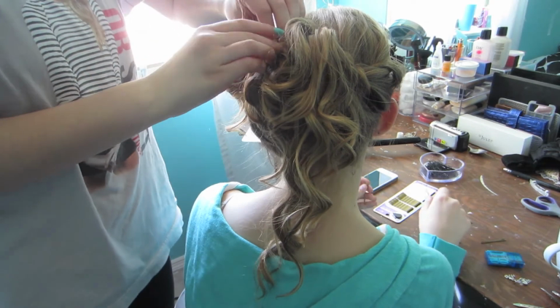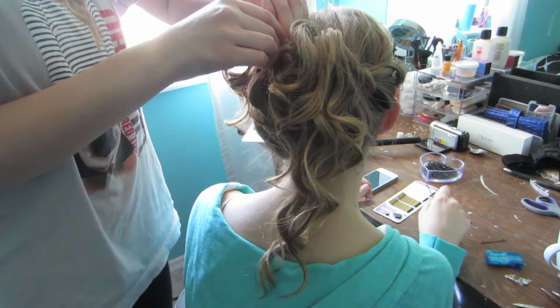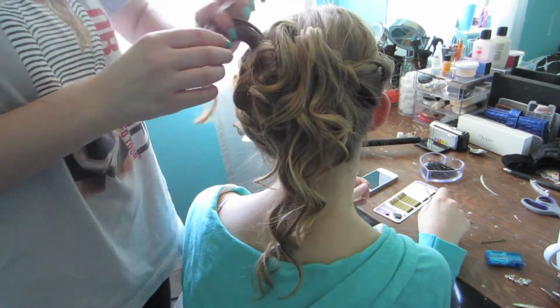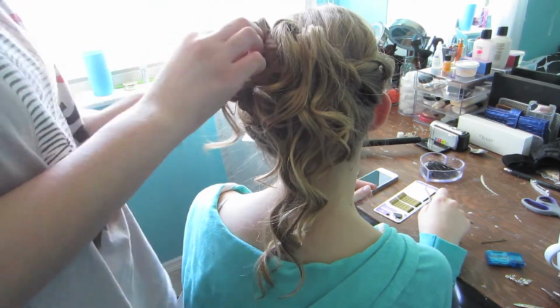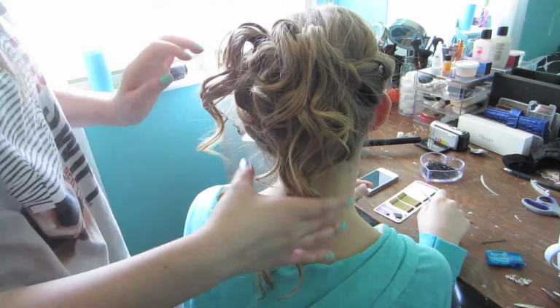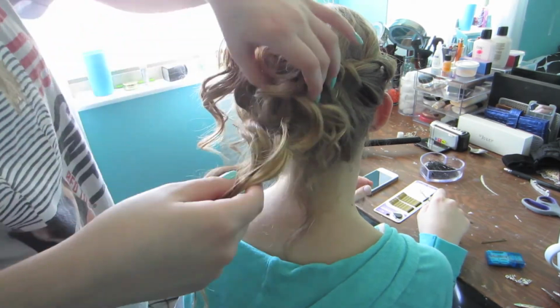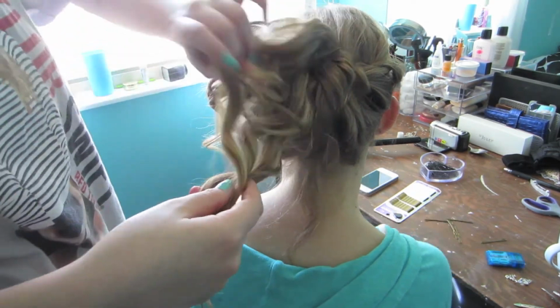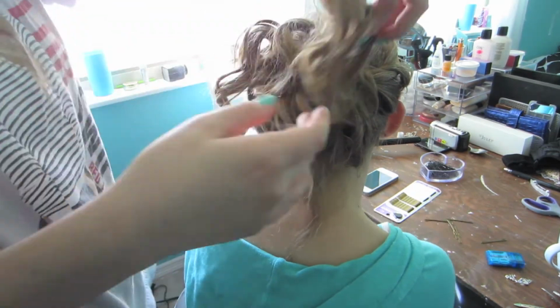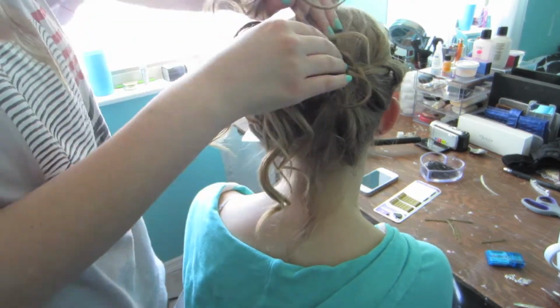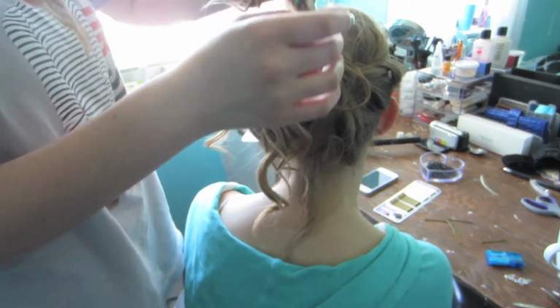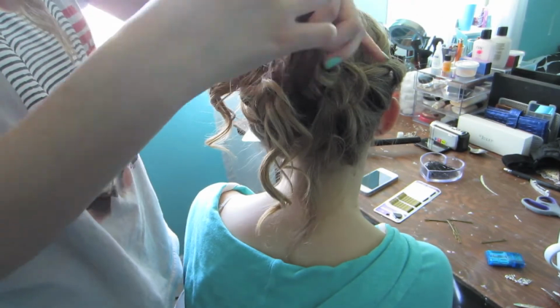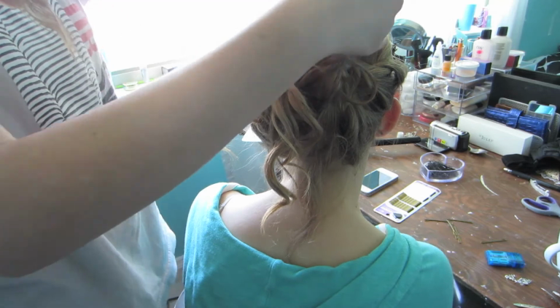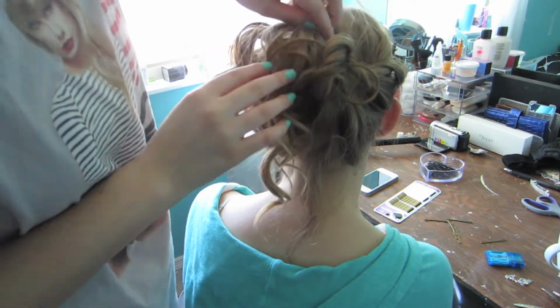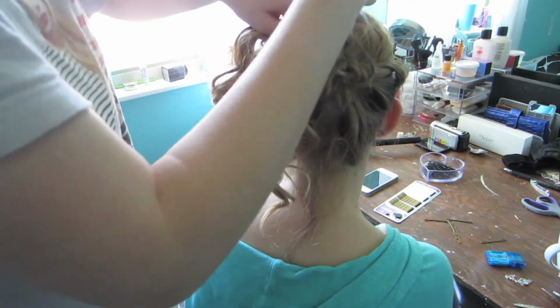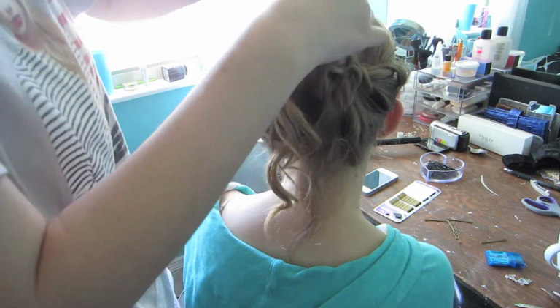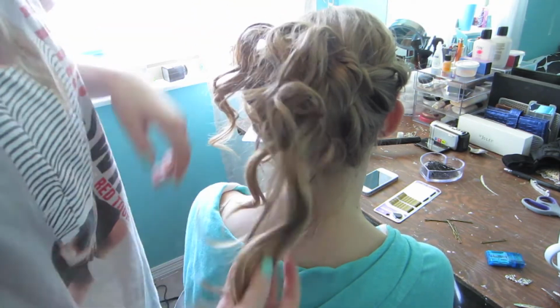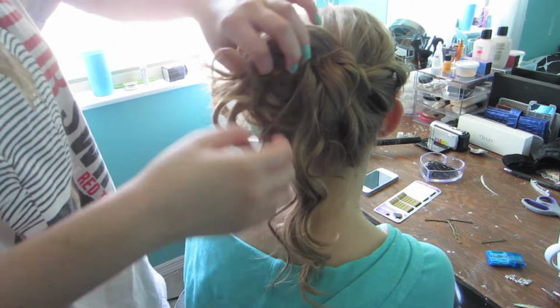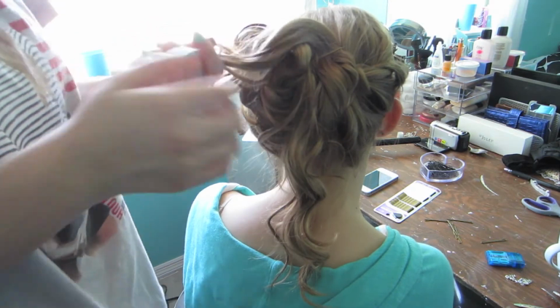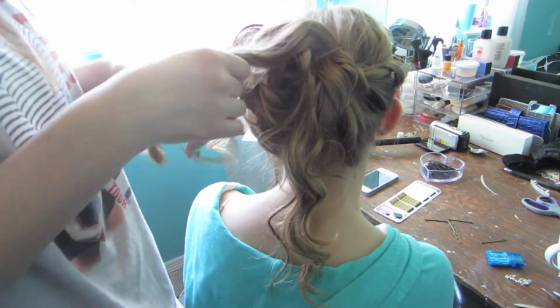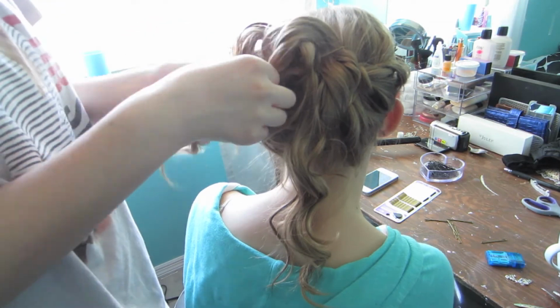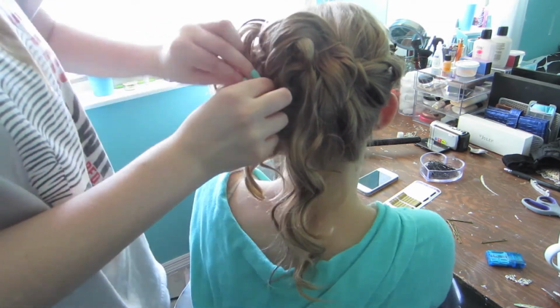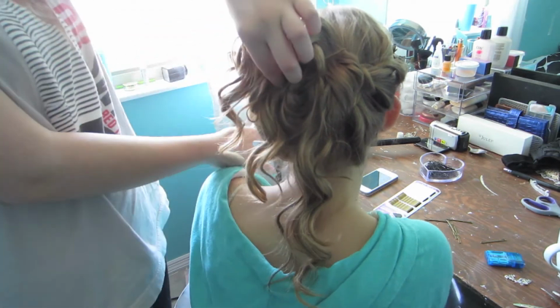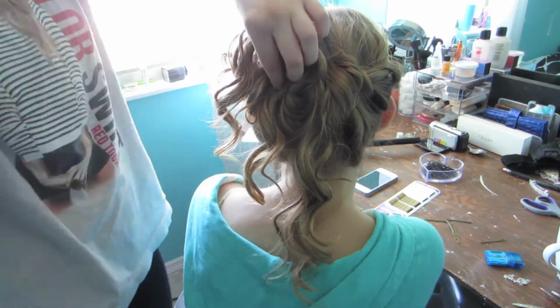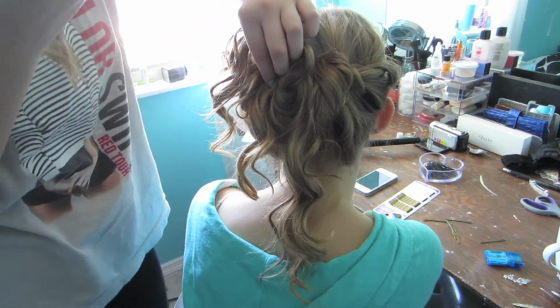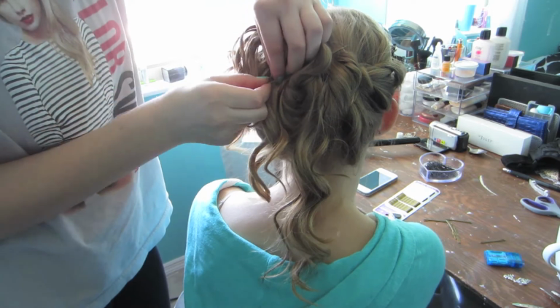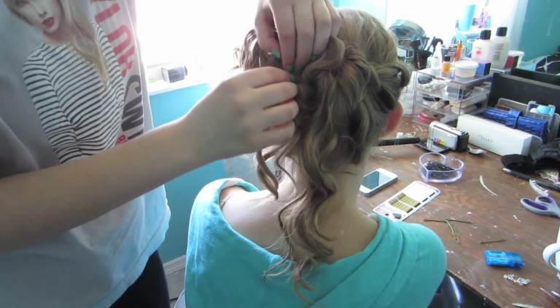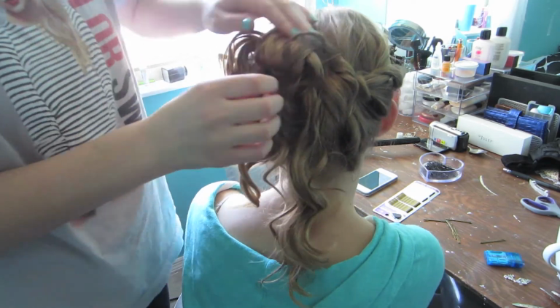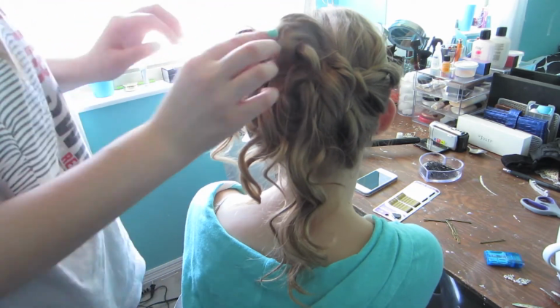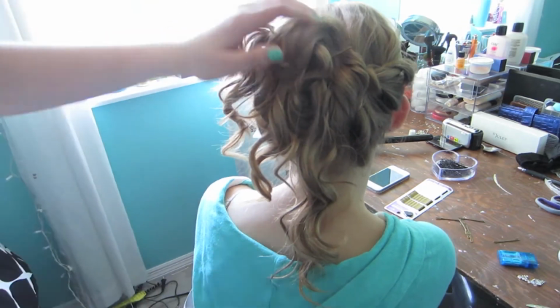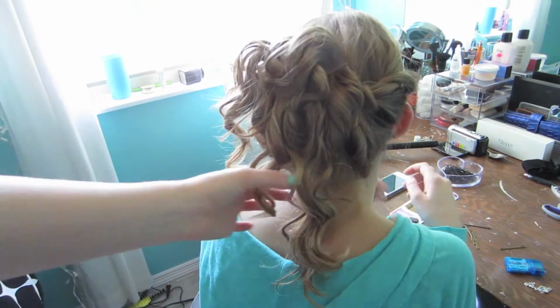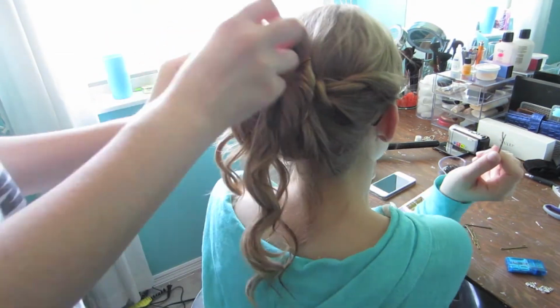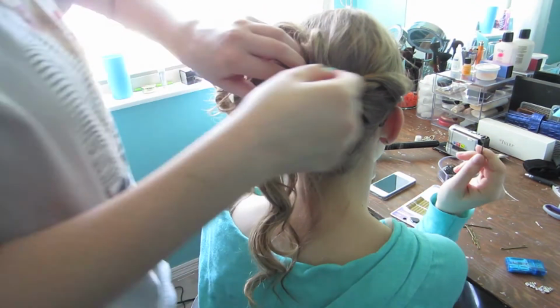And as you can see, the updo is gaining some more structure here, because I am folding up curls on top of themselves, as you guys see here.